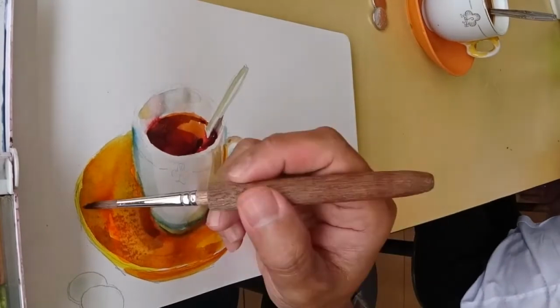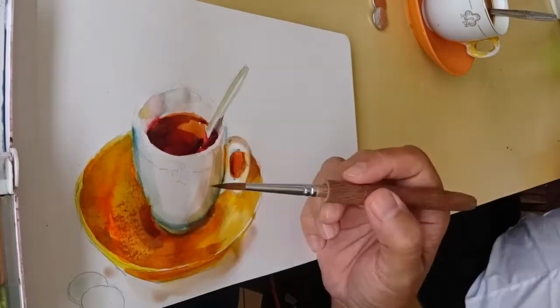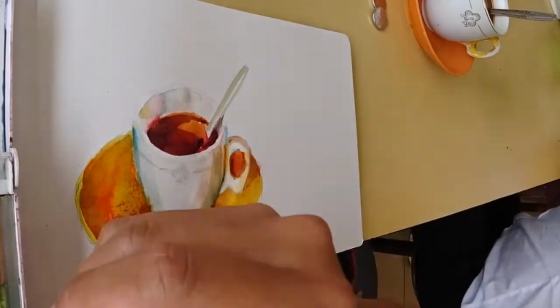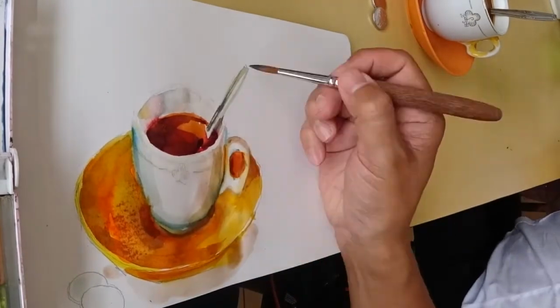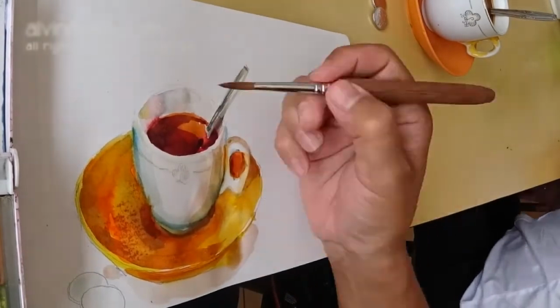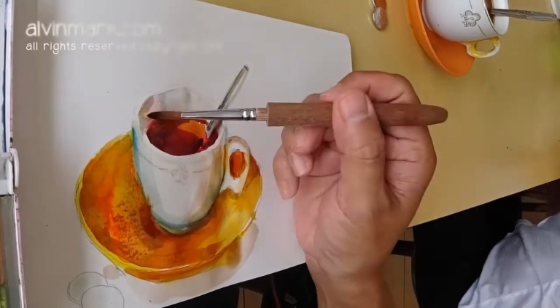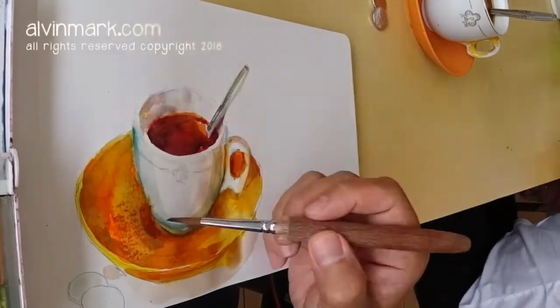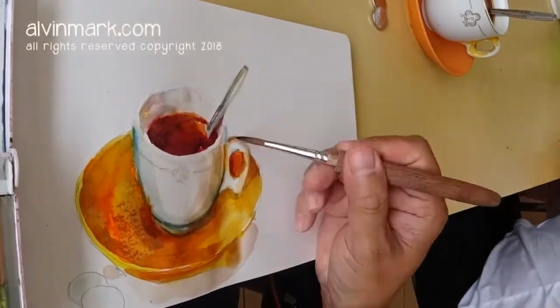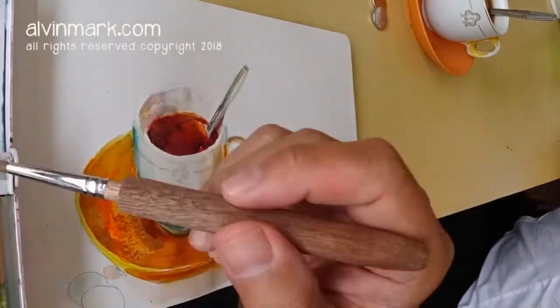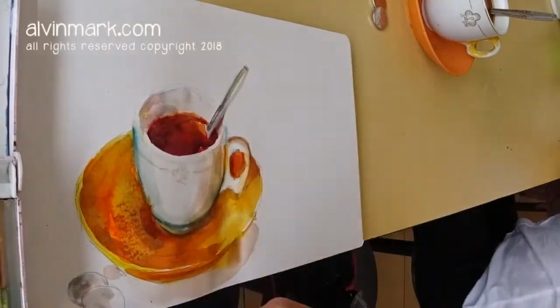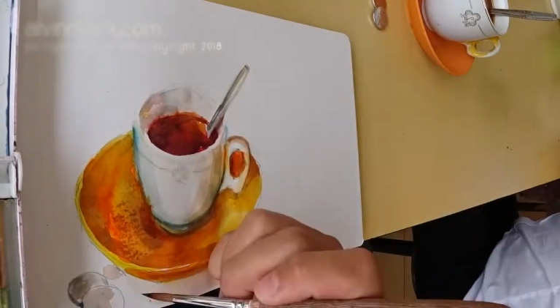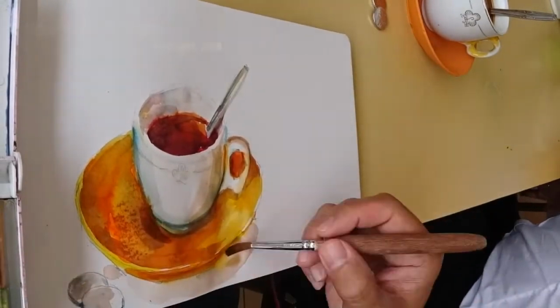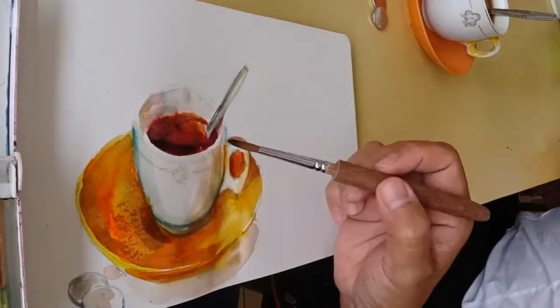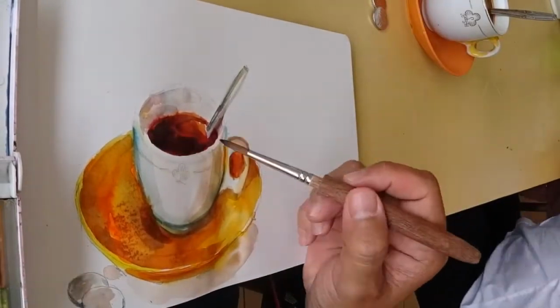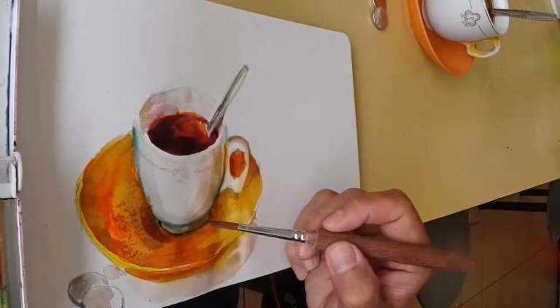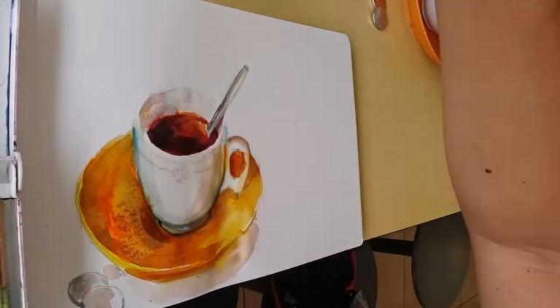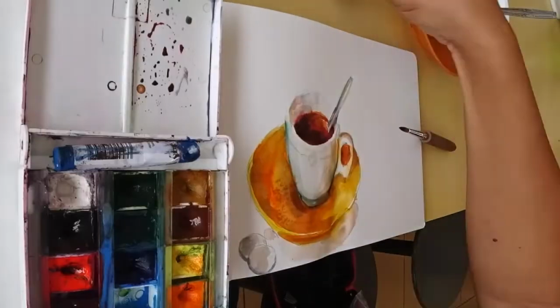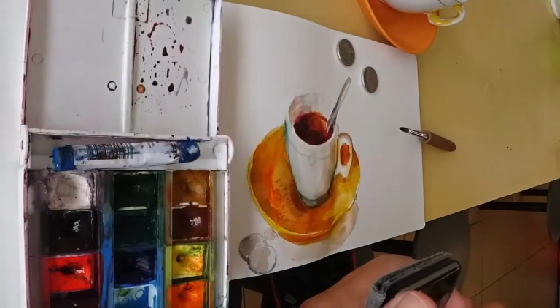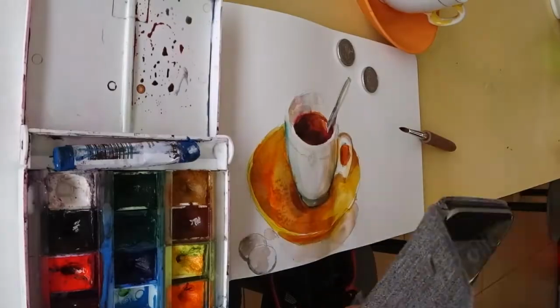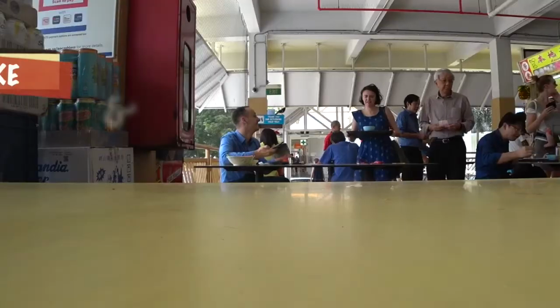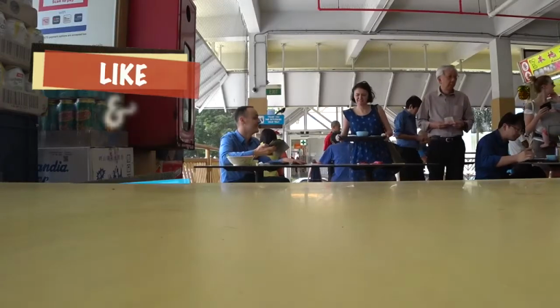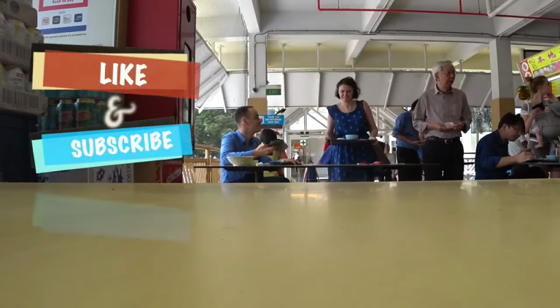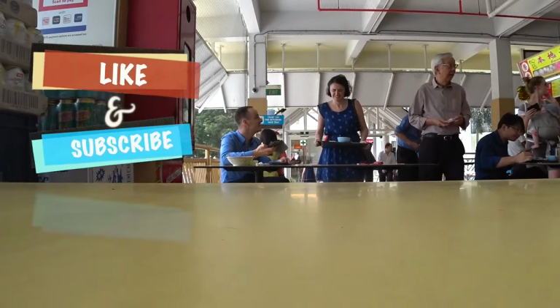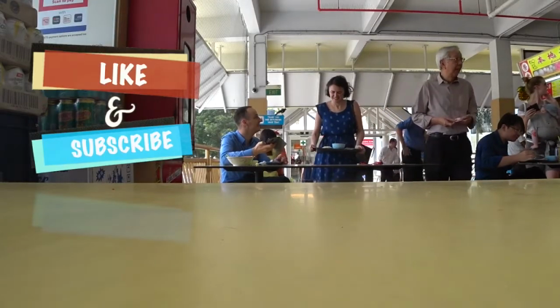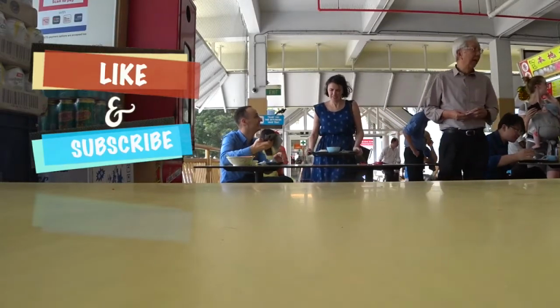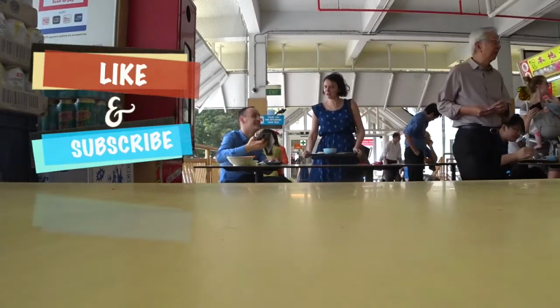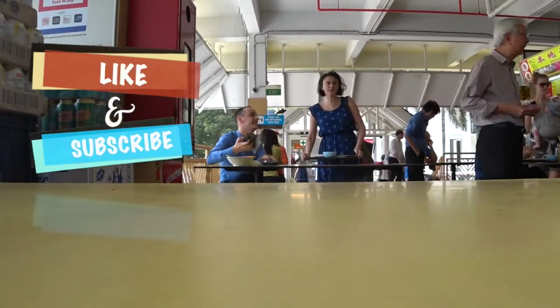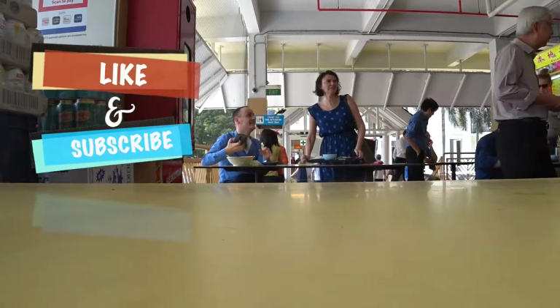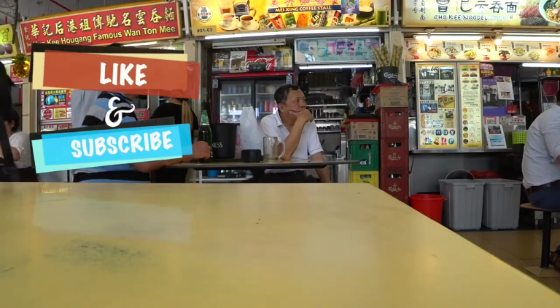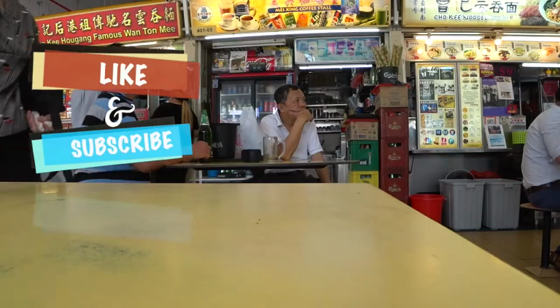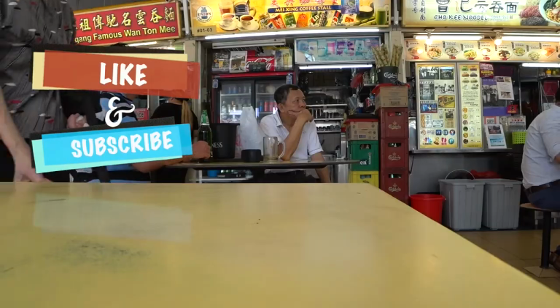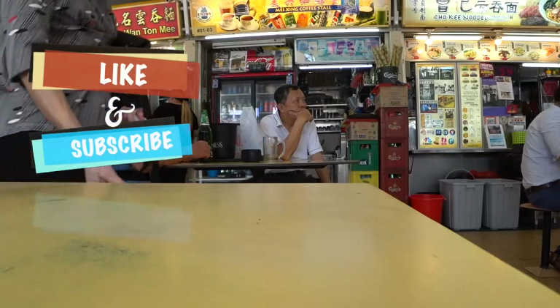A more in-depth review following this test pilot video of the Viviva and sable brush will follow after spending more time using them. Right now I'm attaching links below if you want to try them out yourself. This is Alvin Ma from the Old Airport Road Food Centre. Ciao ciao.